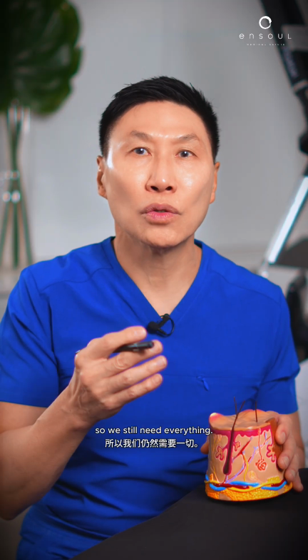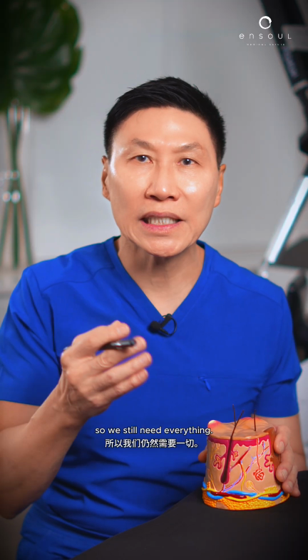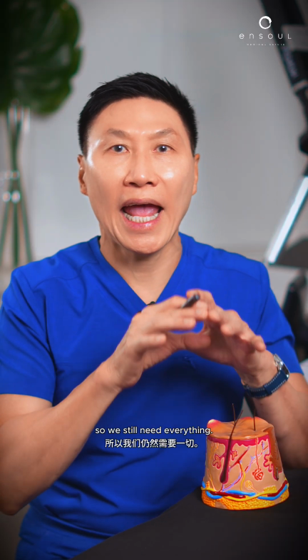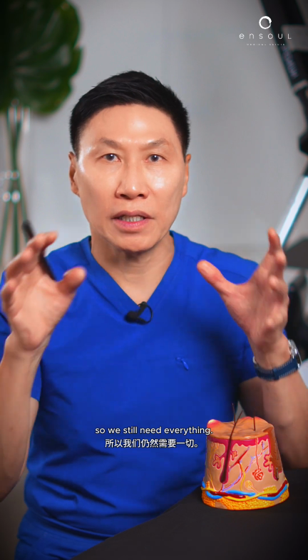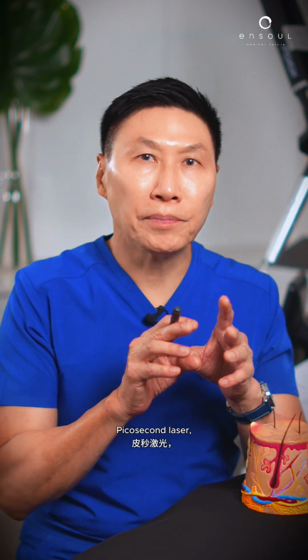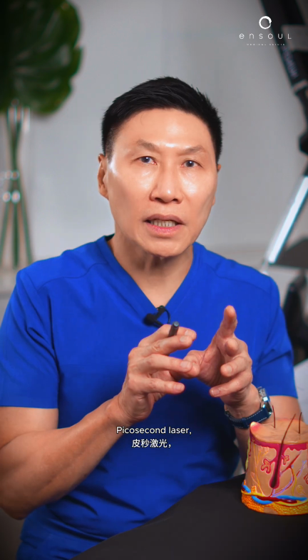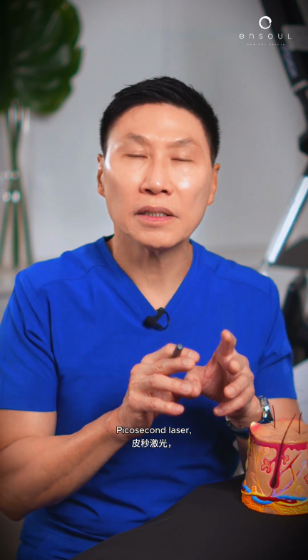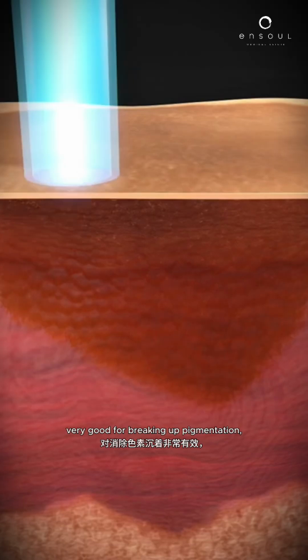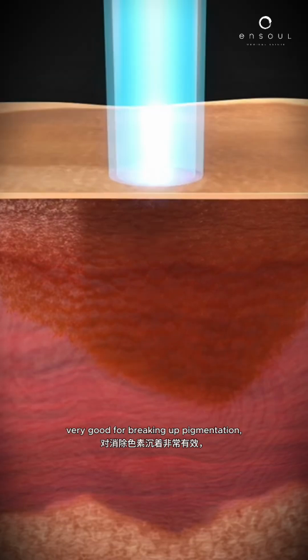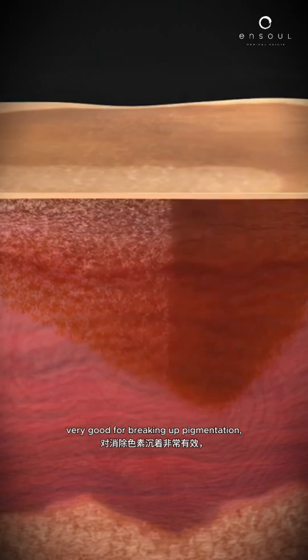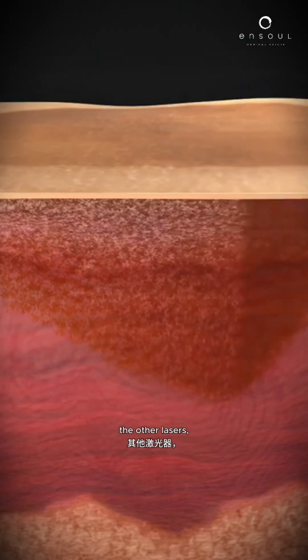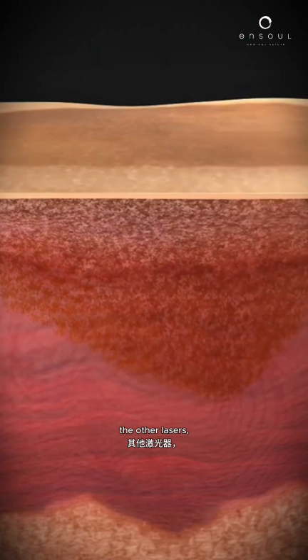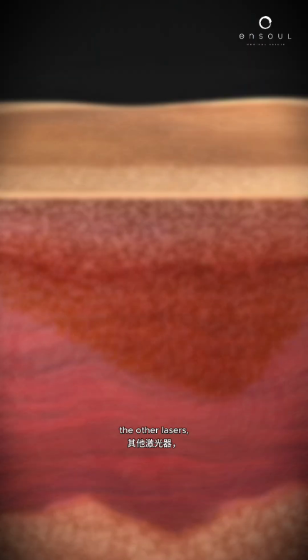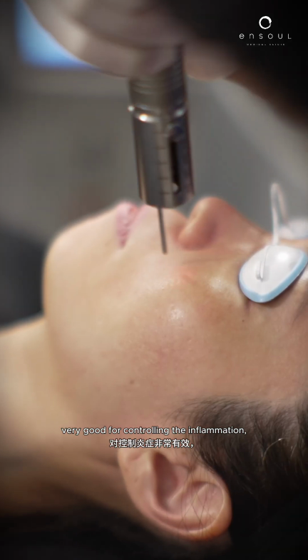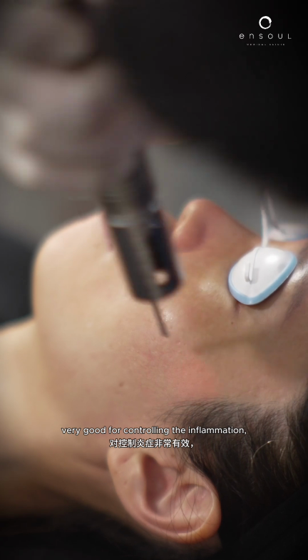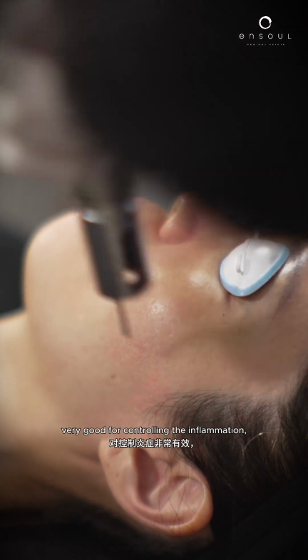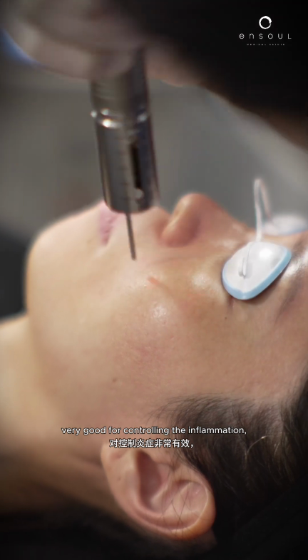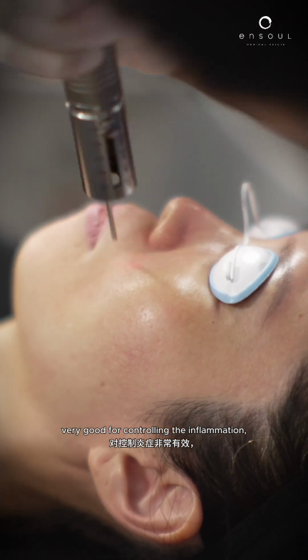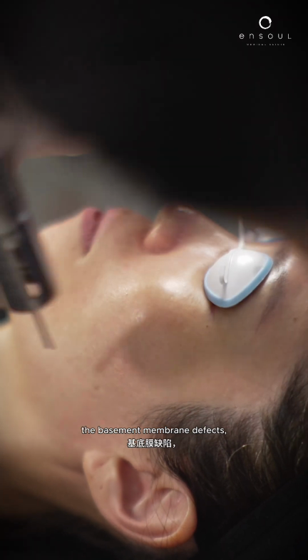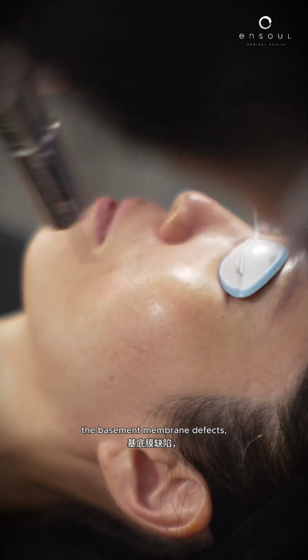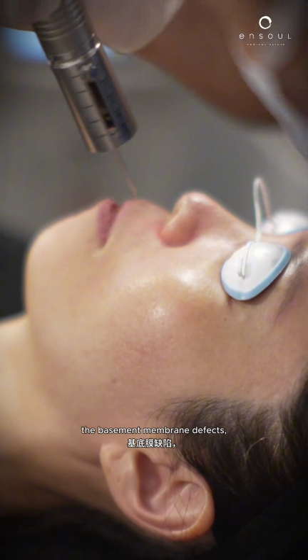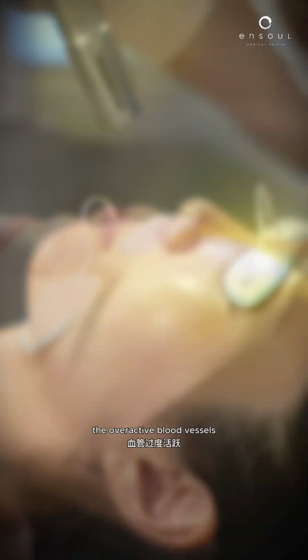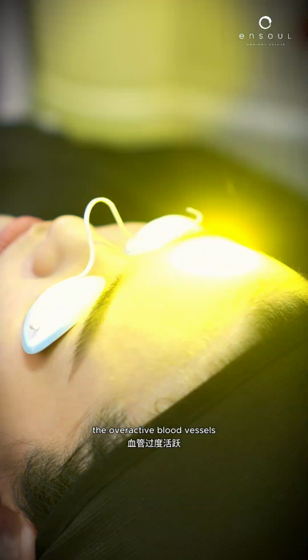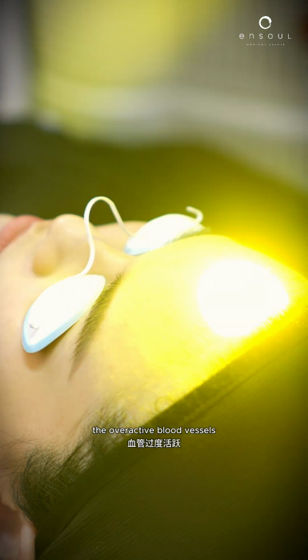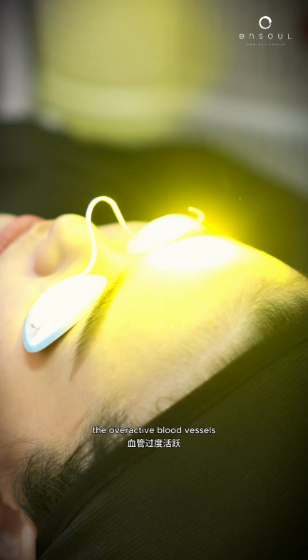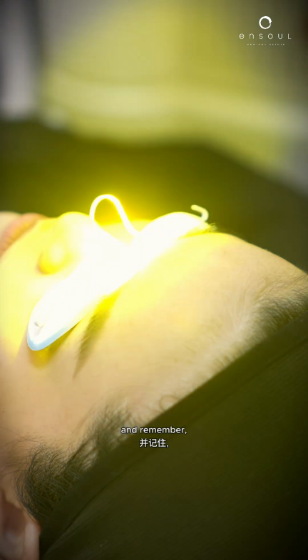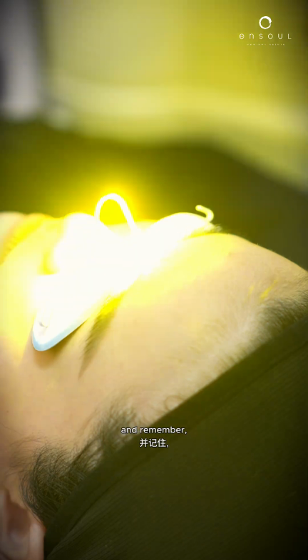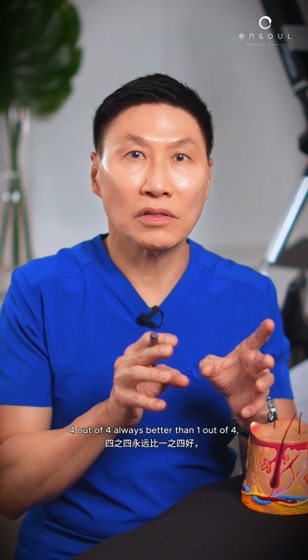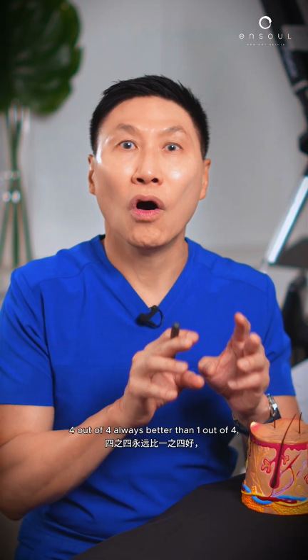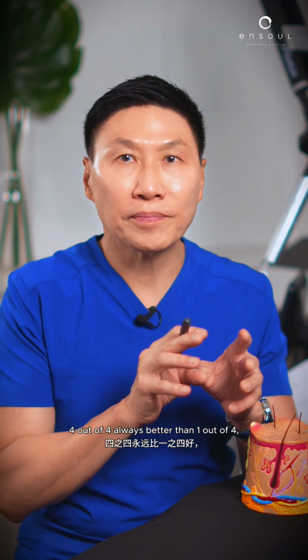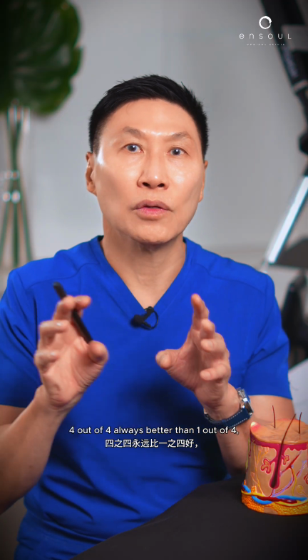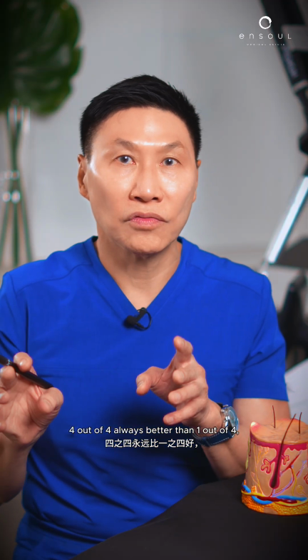So we still need everything. Picosecond laser — very good for breaking up pigmentation. The other lasers — very good for controlling the inflammation, the basement membrane defects, the overactive blood vessels. And remember, four out of four is always better than one out of four.